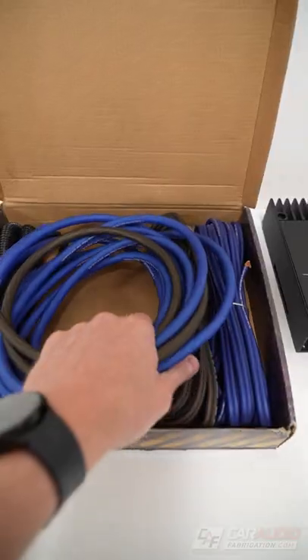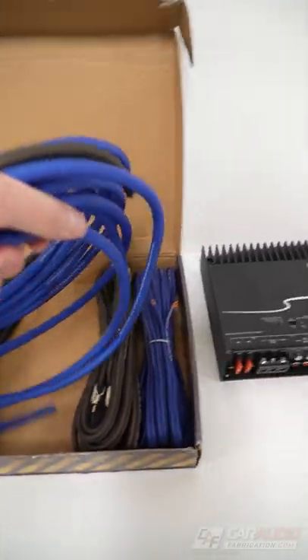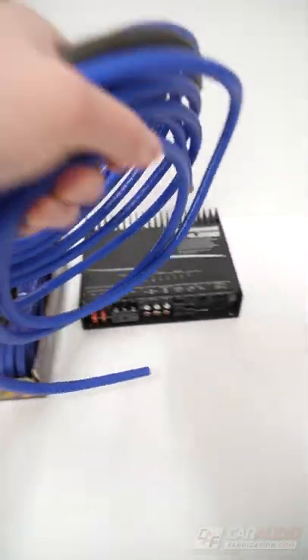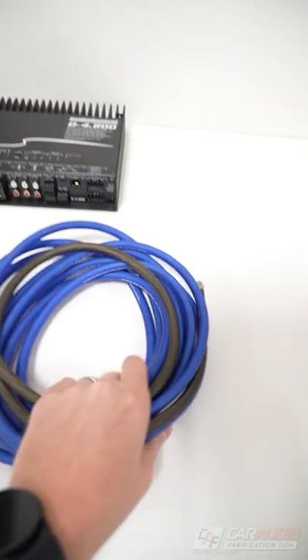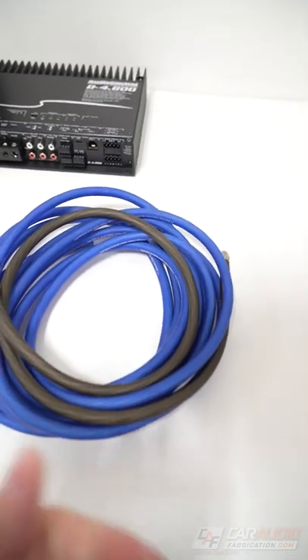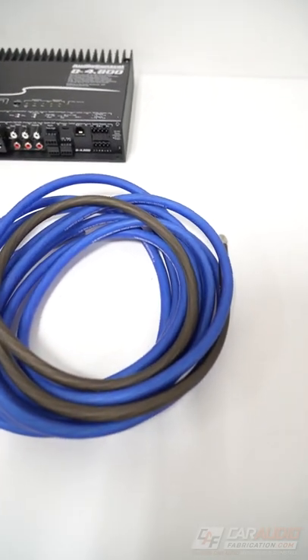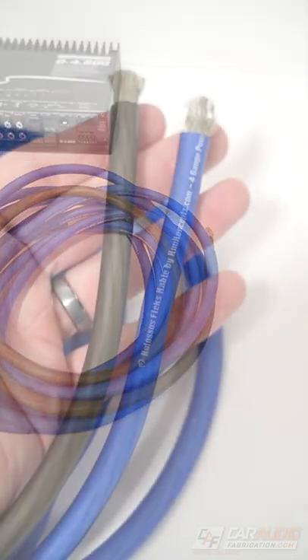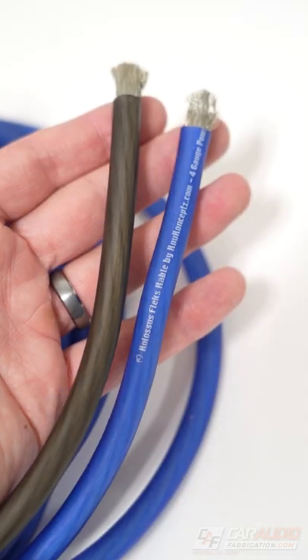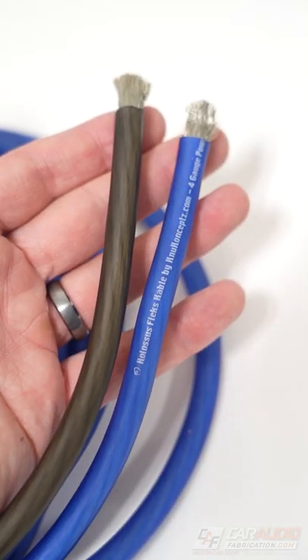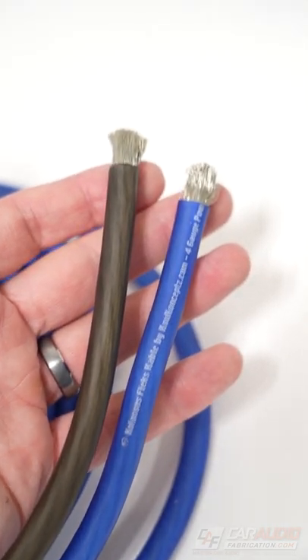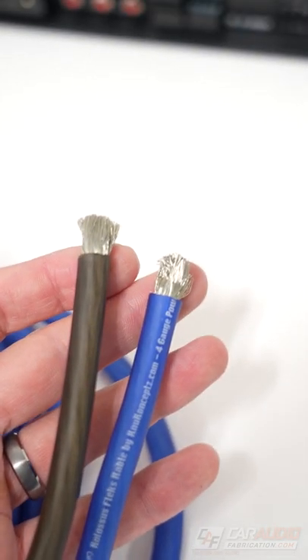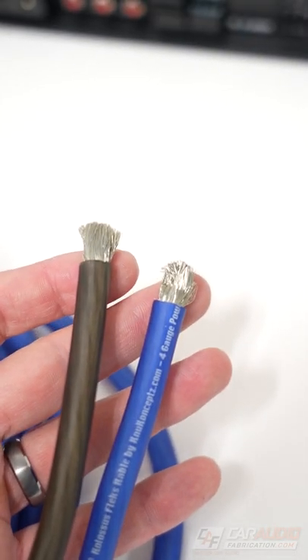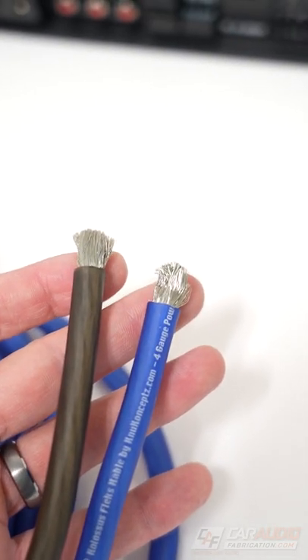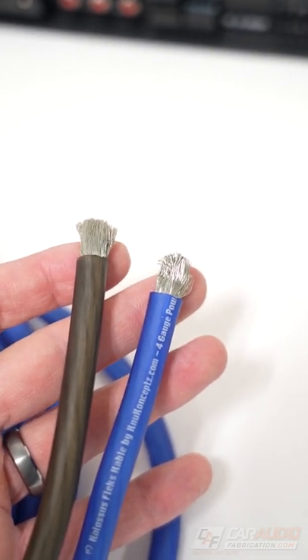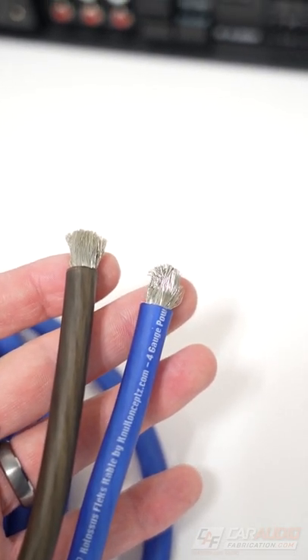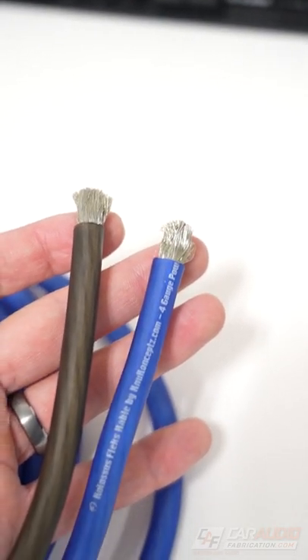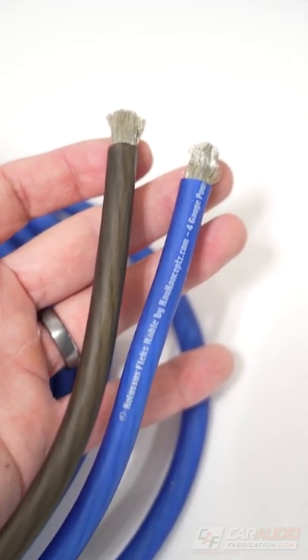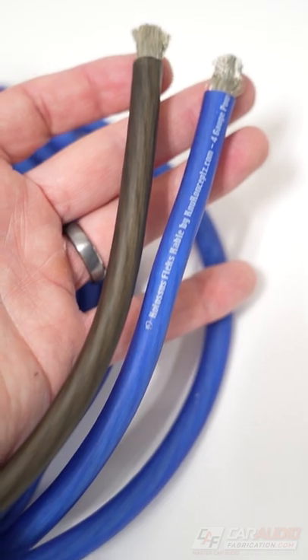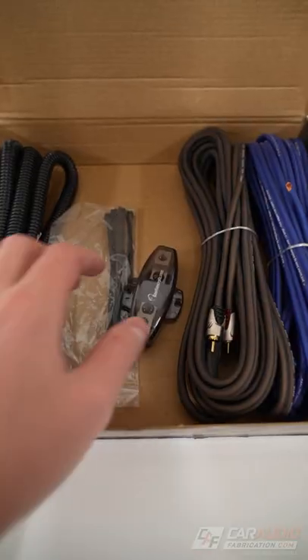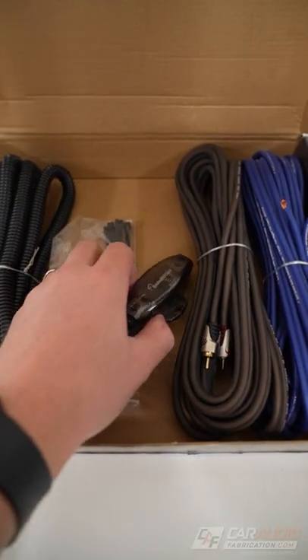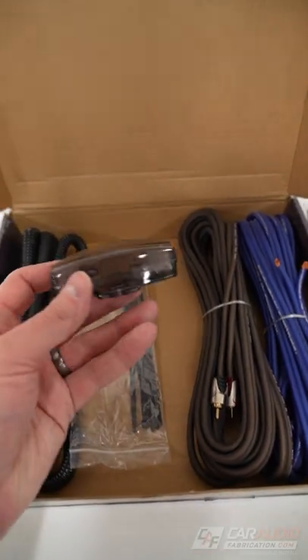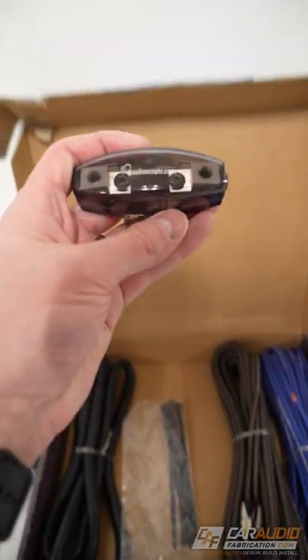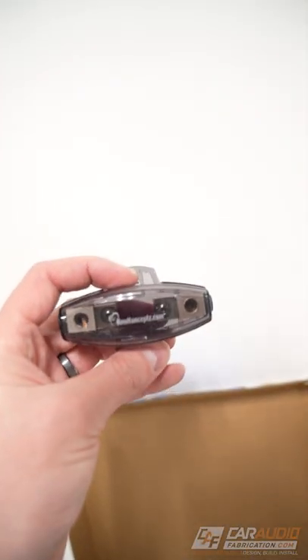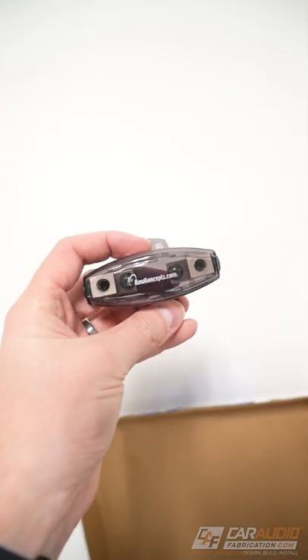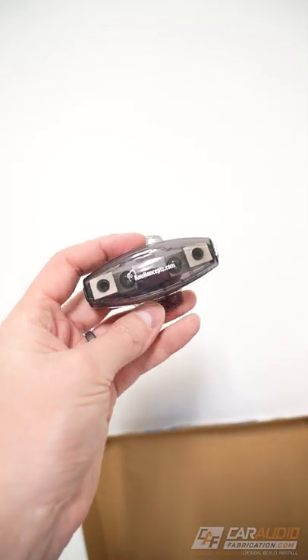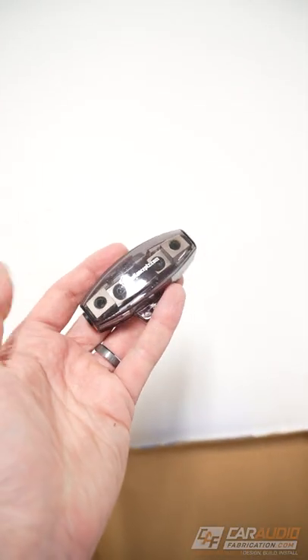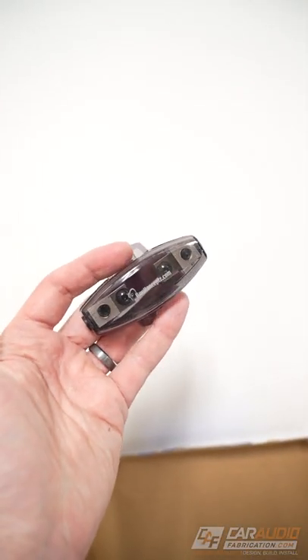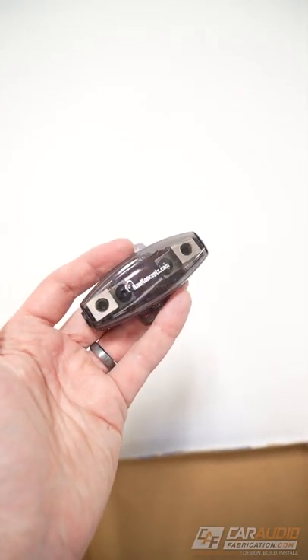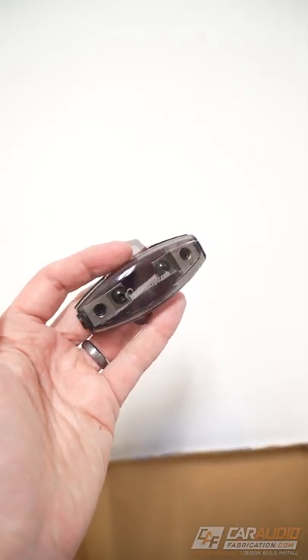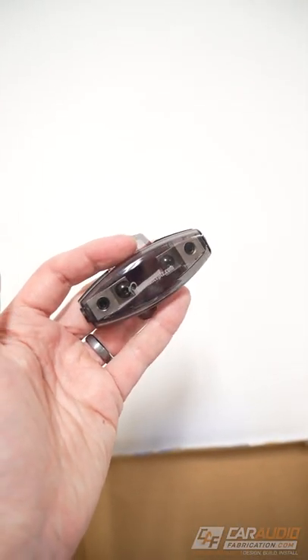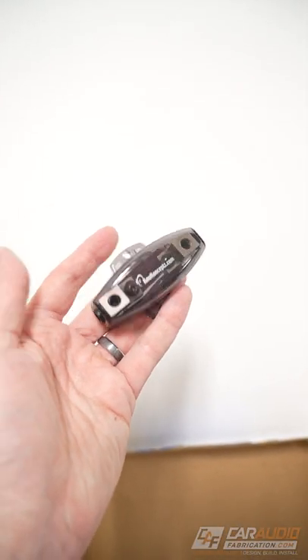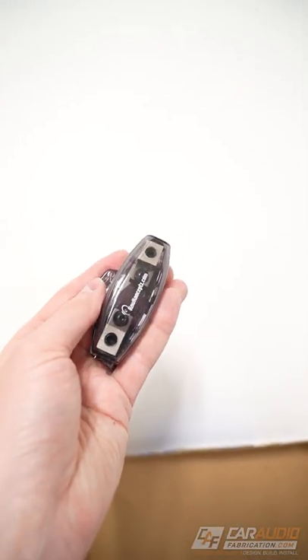In this kit, we have a power and ground wire — and make sure you look for OFC wire for the best performance. Also often included is a fuse holder; make sure you mount this as close to the battery as possible.